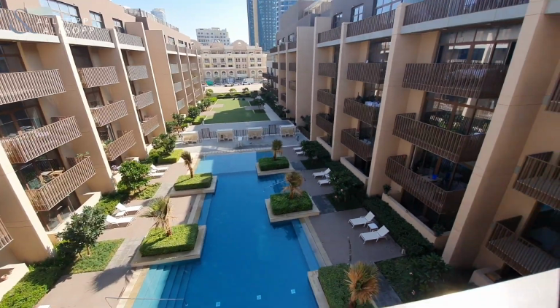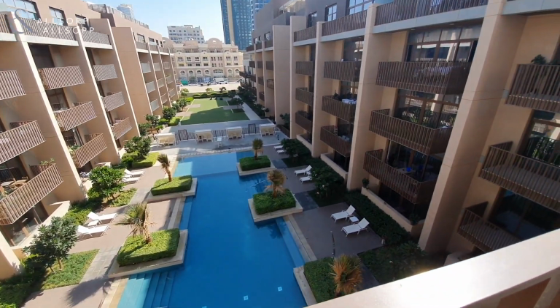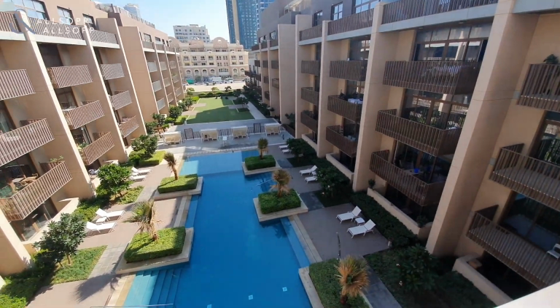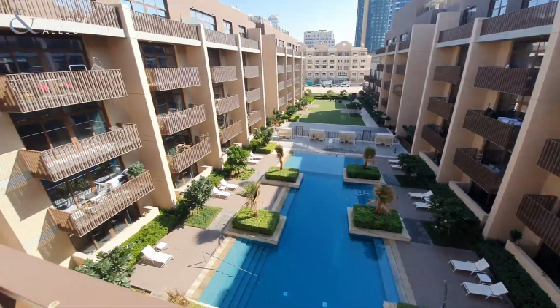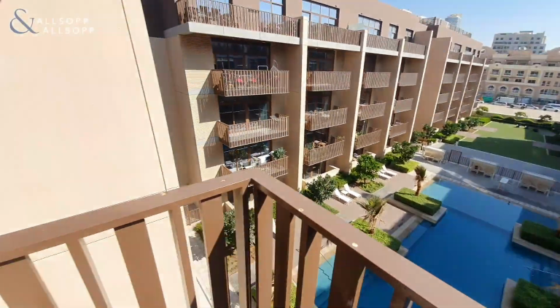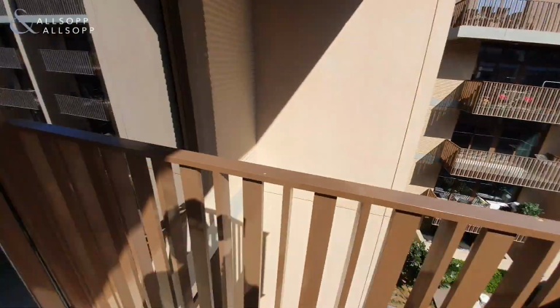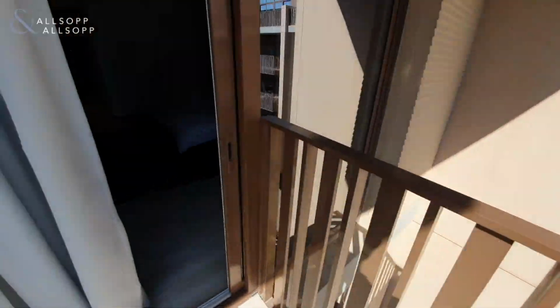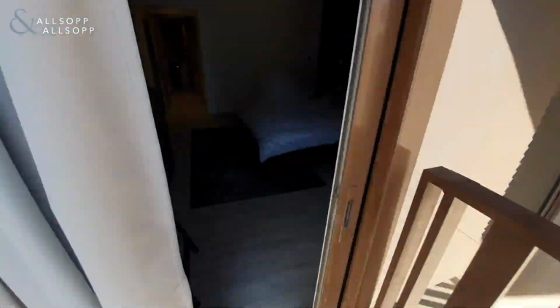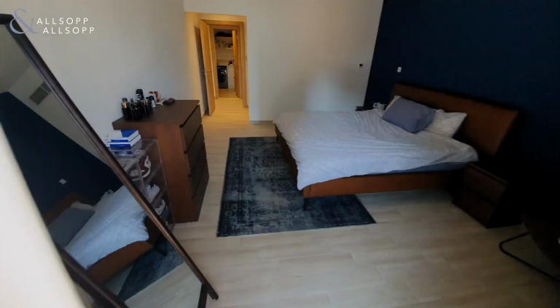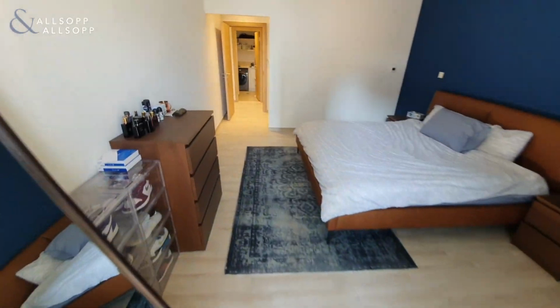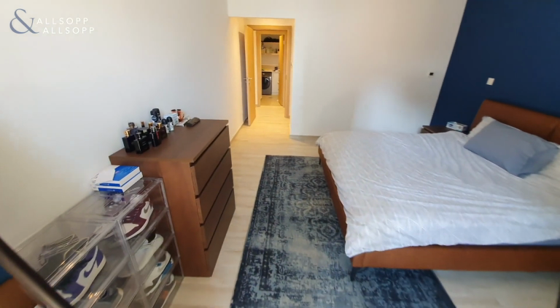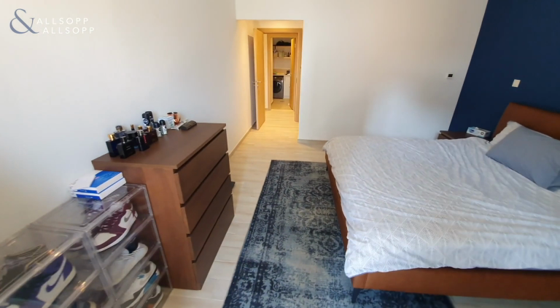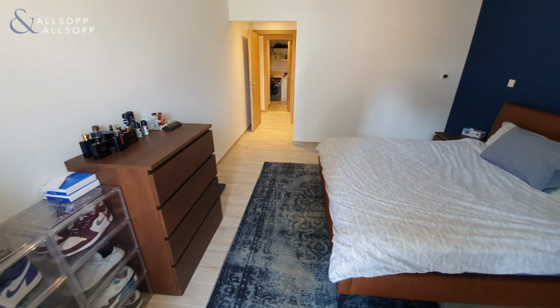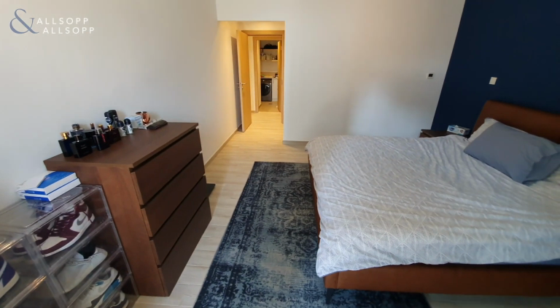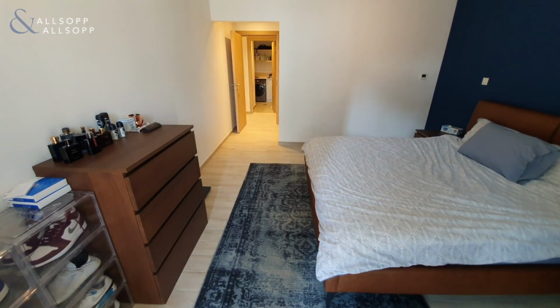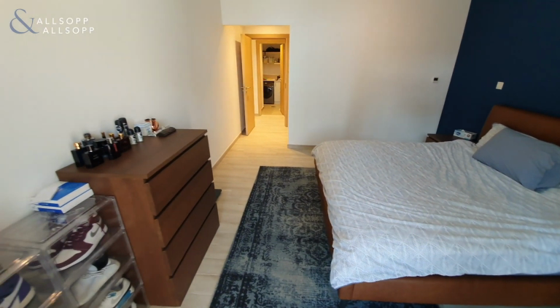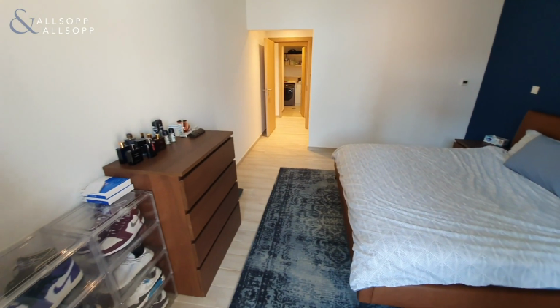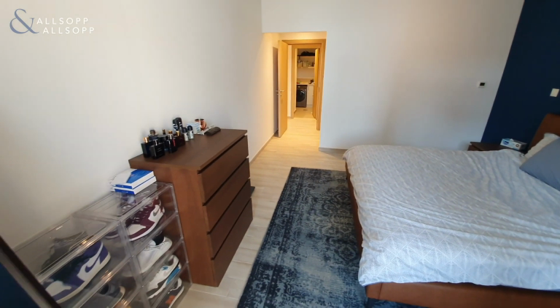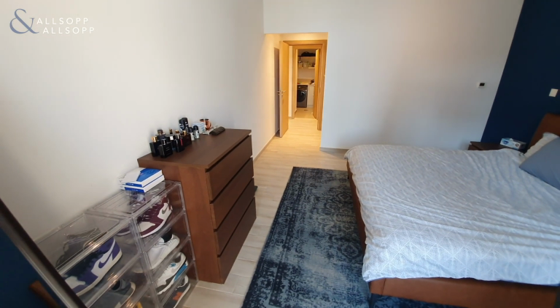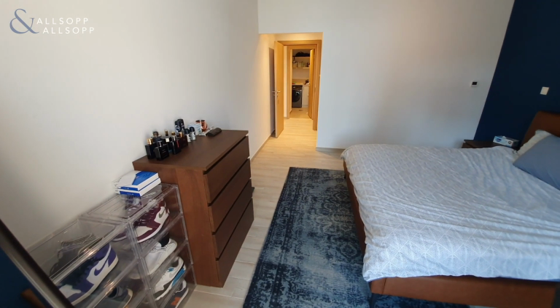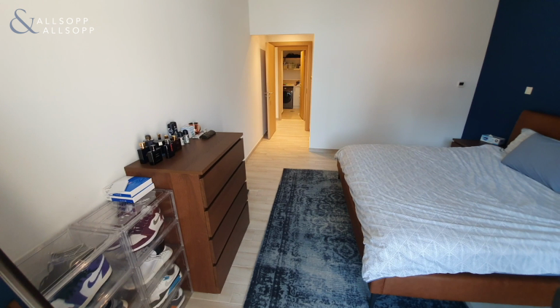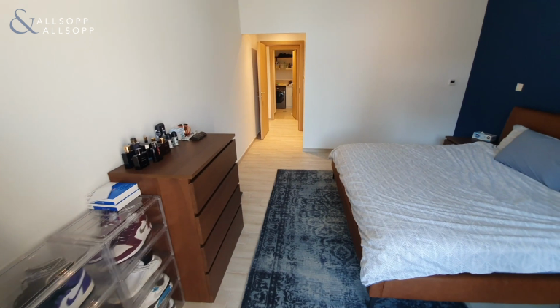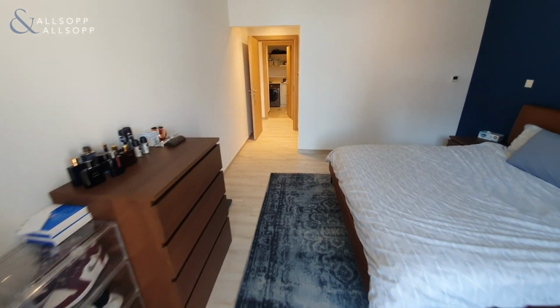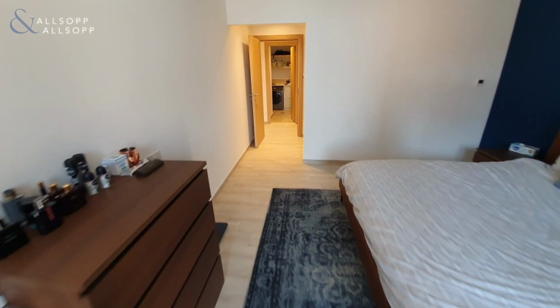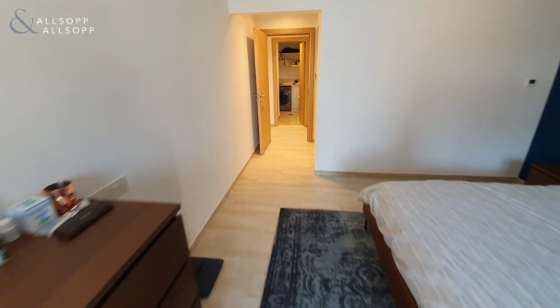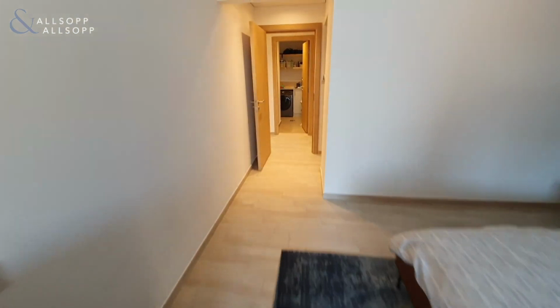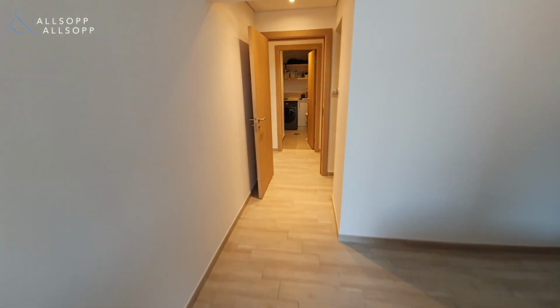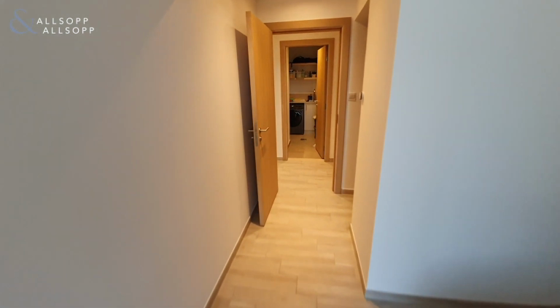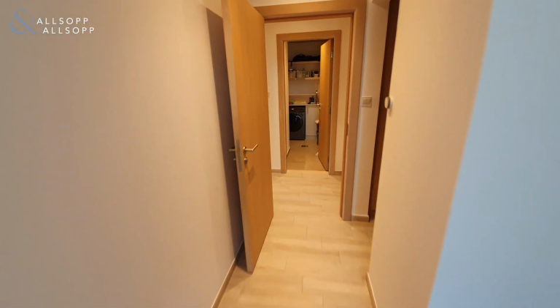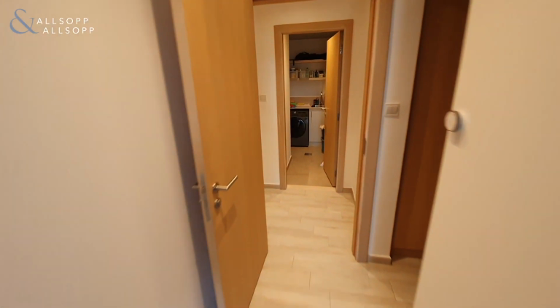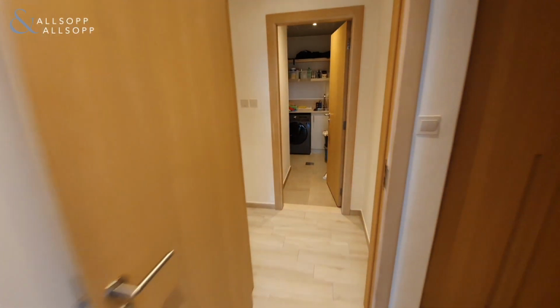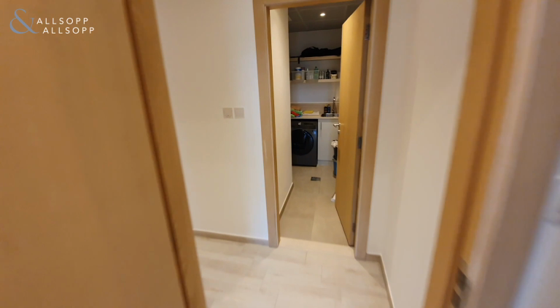There you are. If you are interested in this or any of the other properties I currently have available in the area, please give me a call directly on 058 509 4668. Thank you.